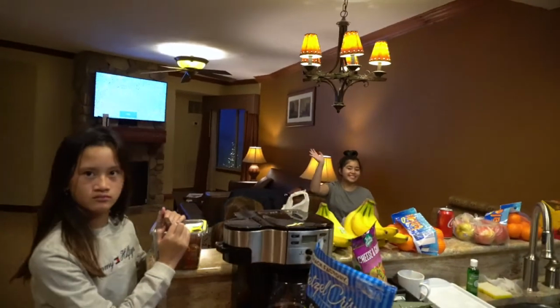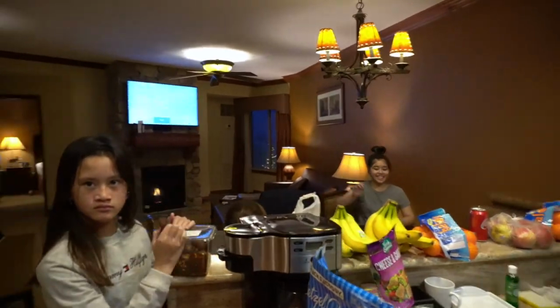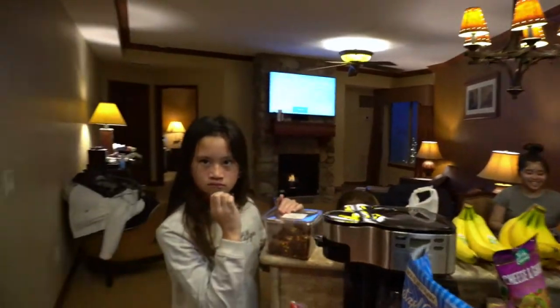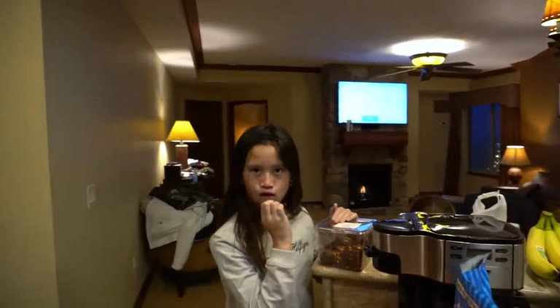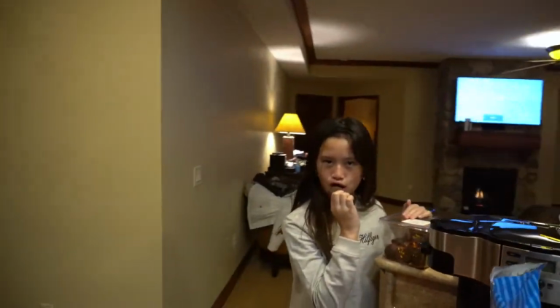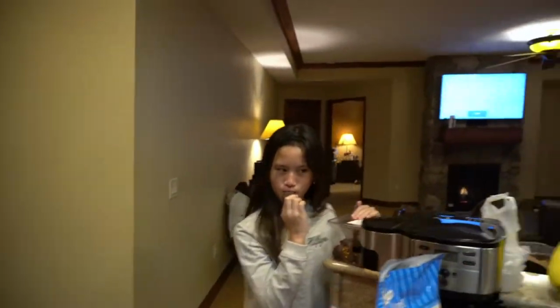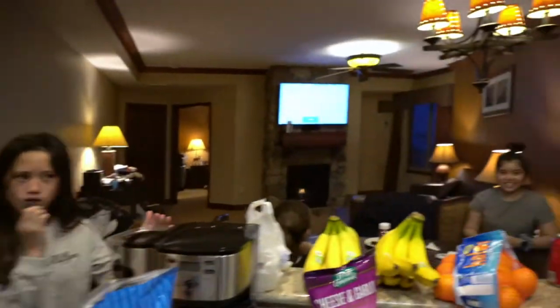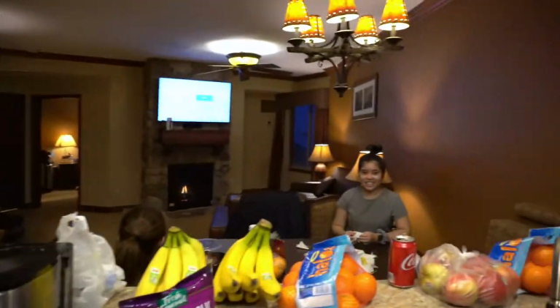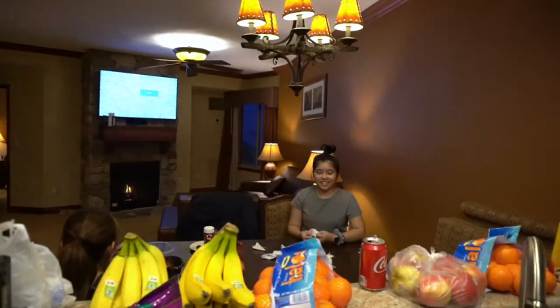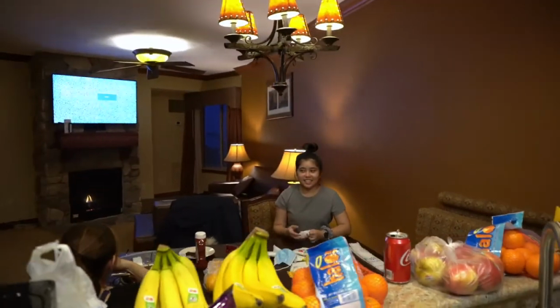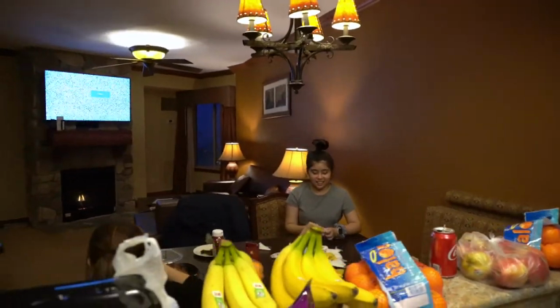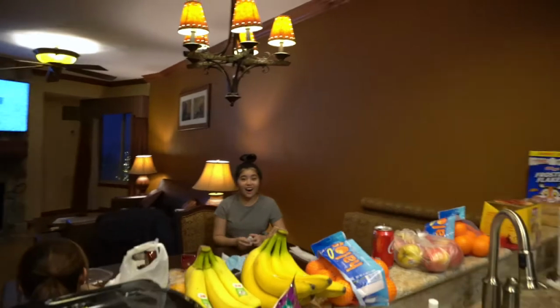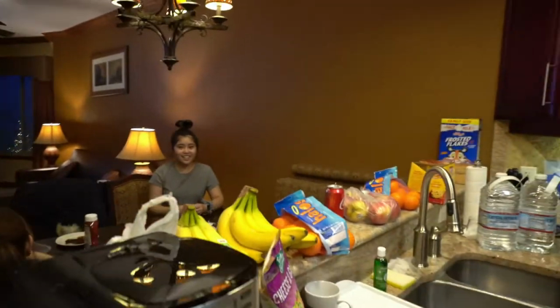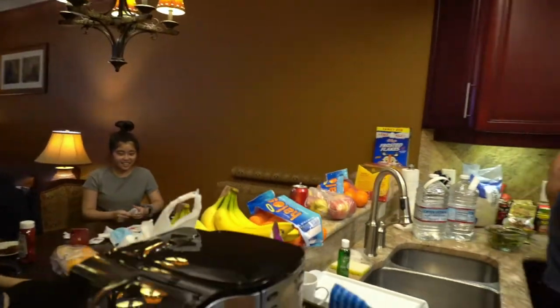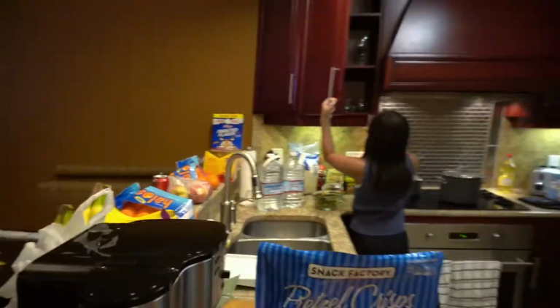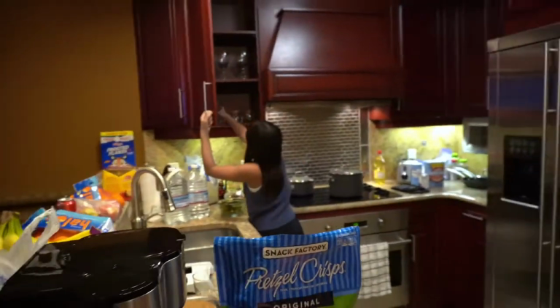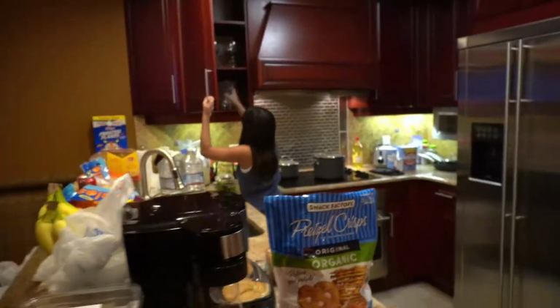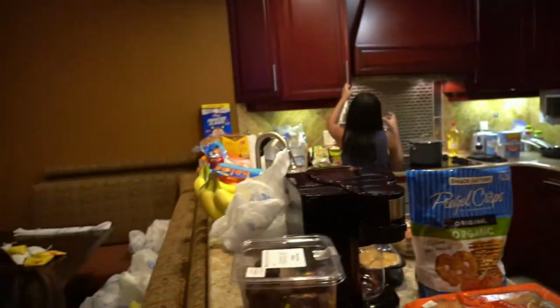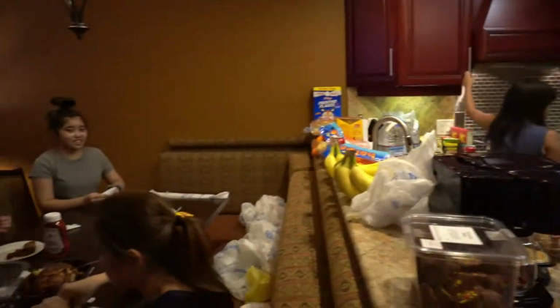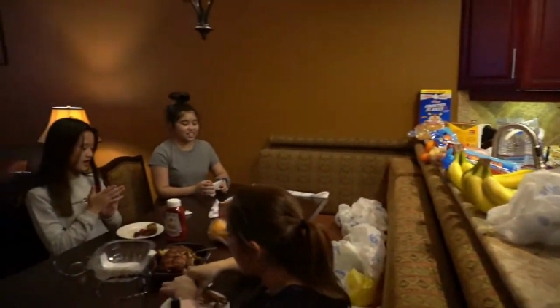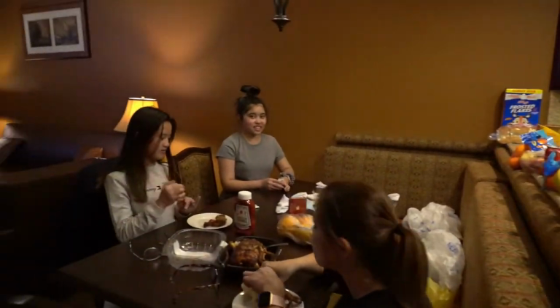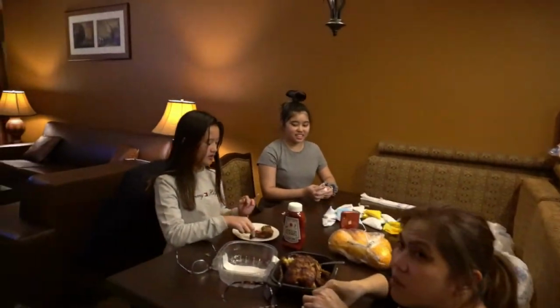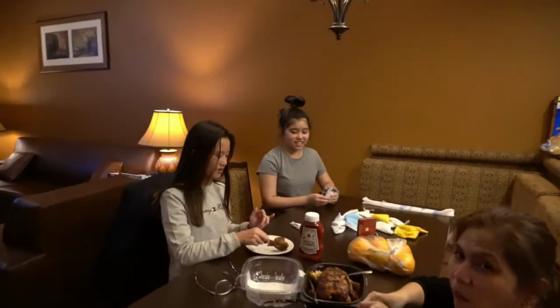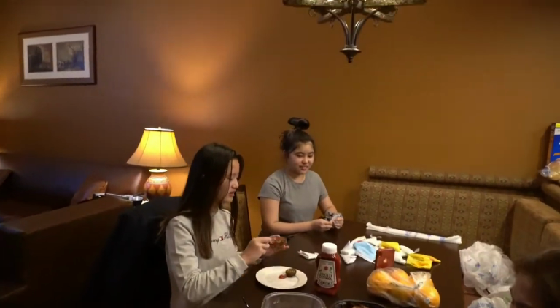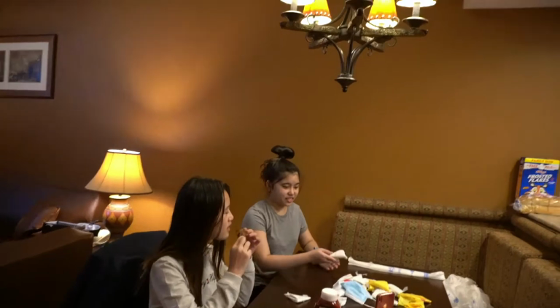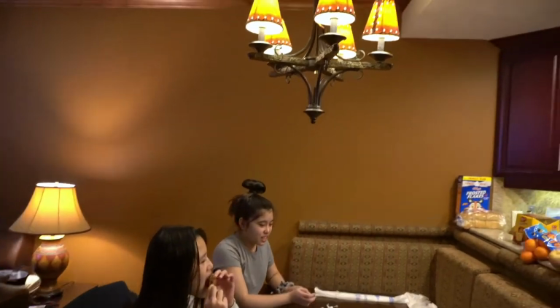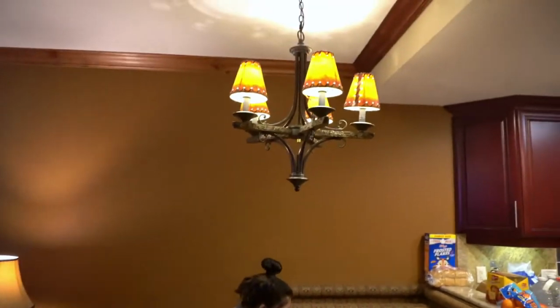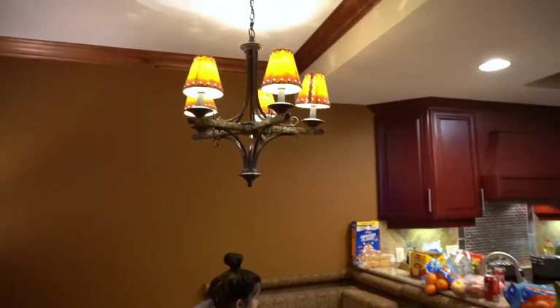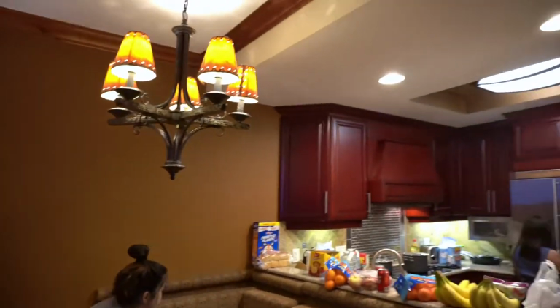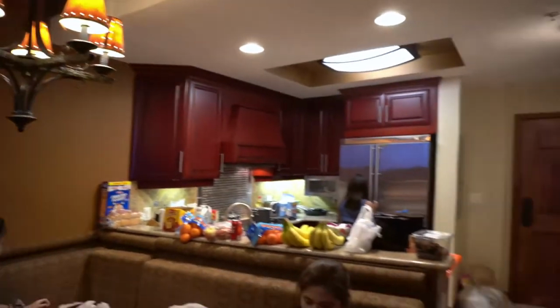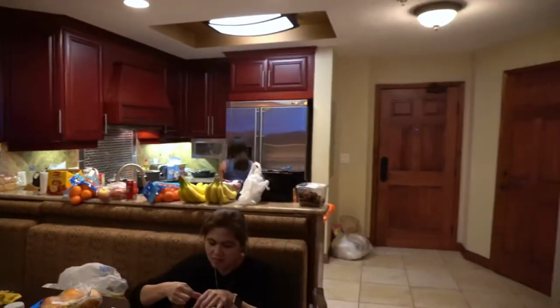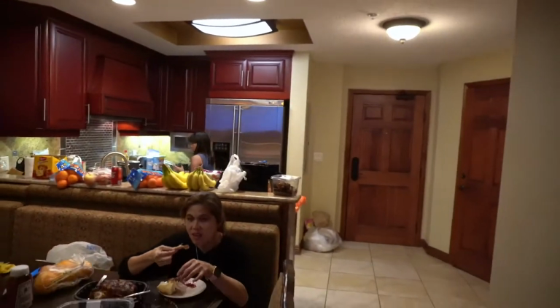Kumusta? Good. How was your trip? Good! Look at that! Wow! Ang dami nyong ano ah! Look at that! Wow! Ang ganda ng unit dito!